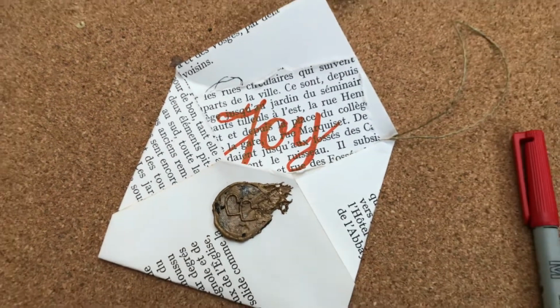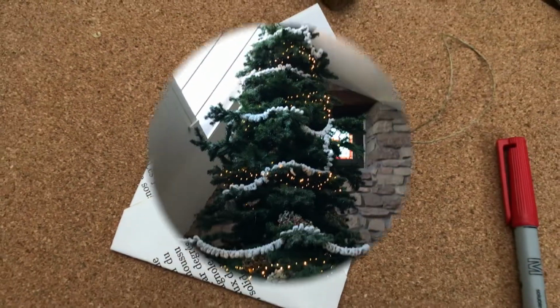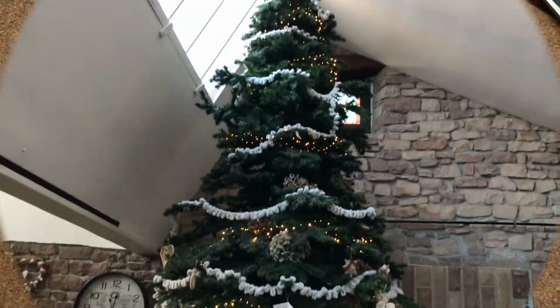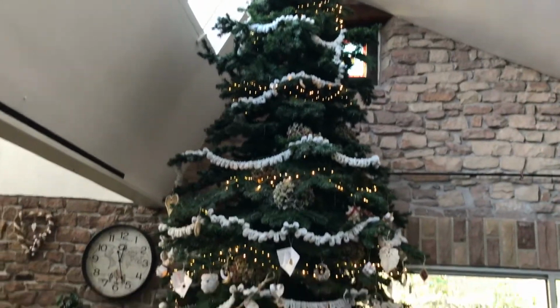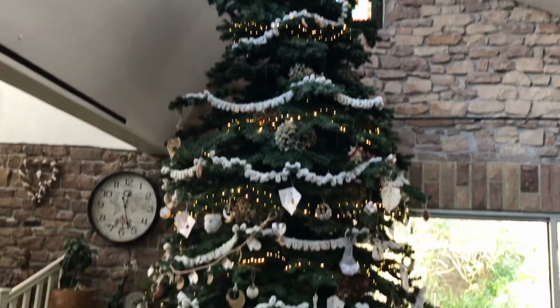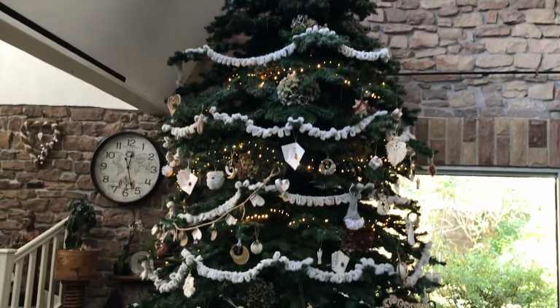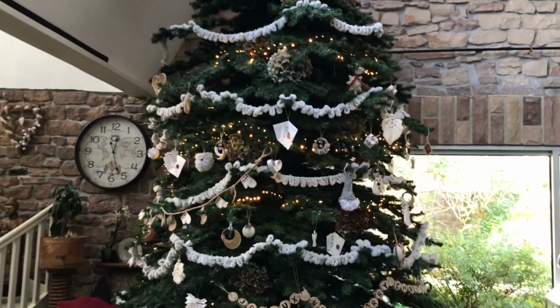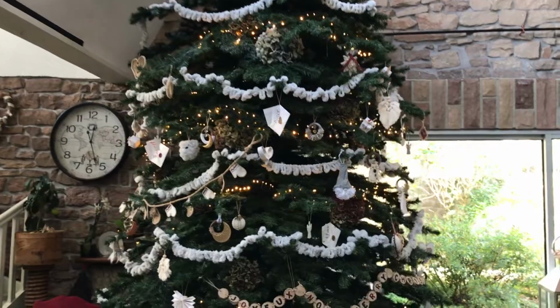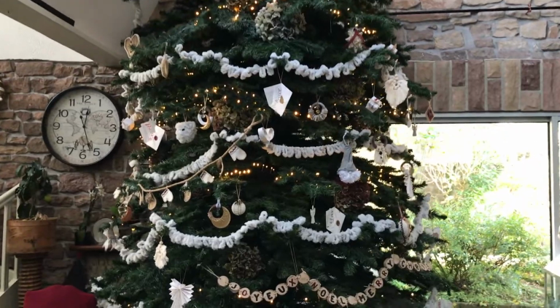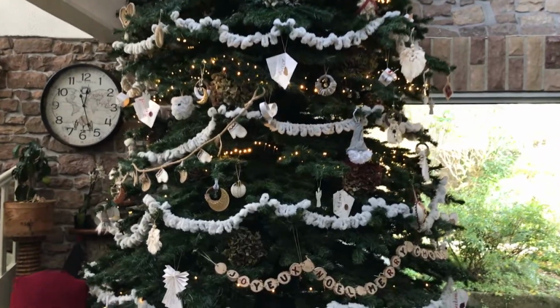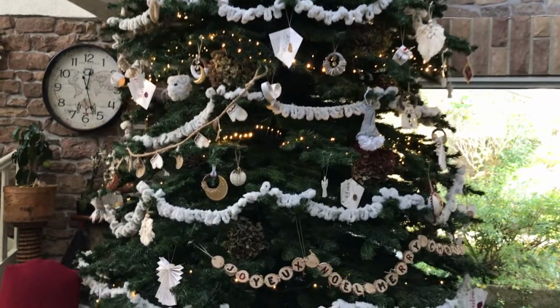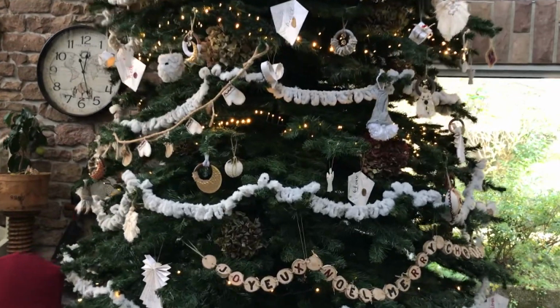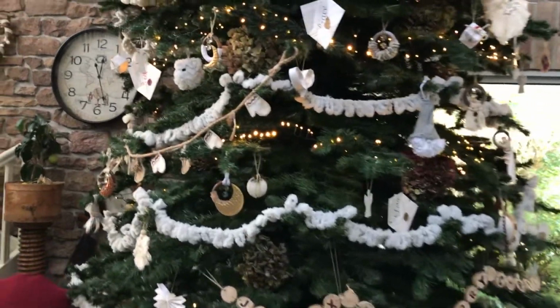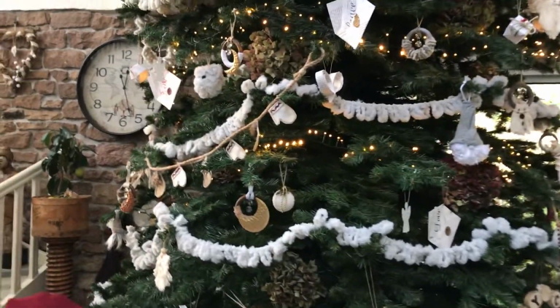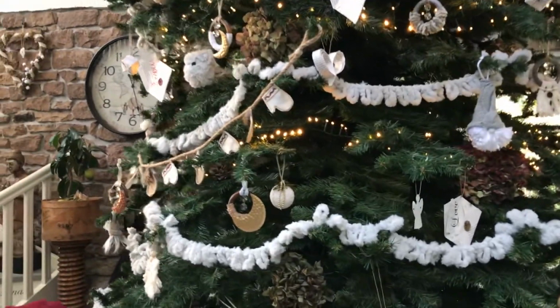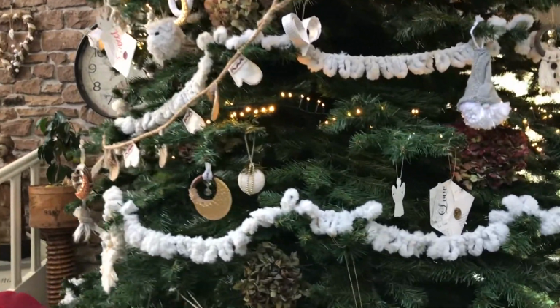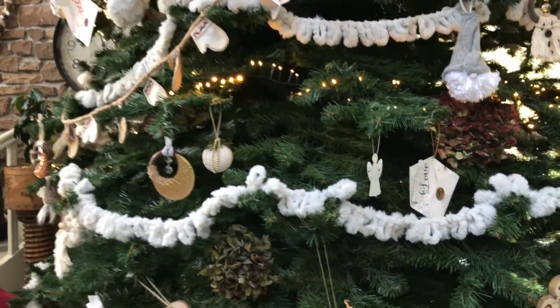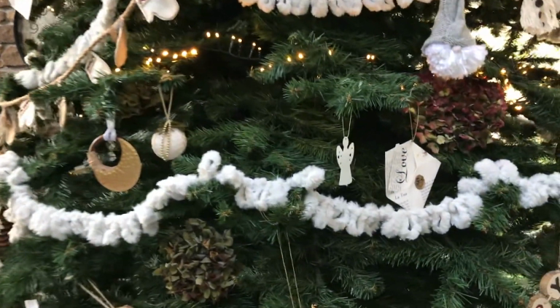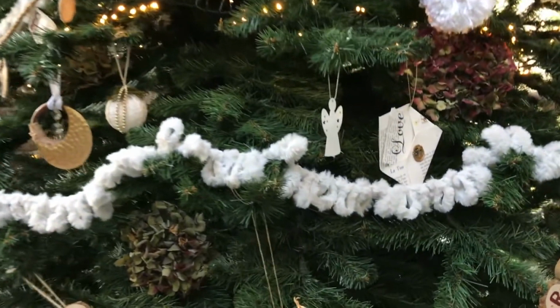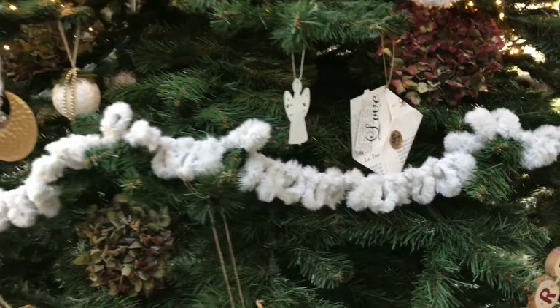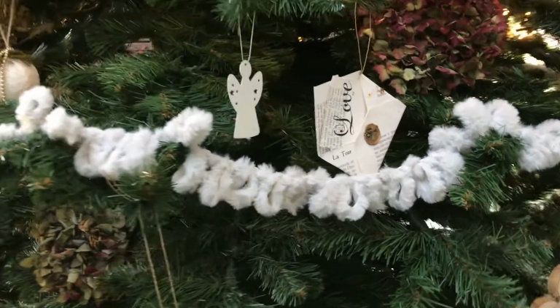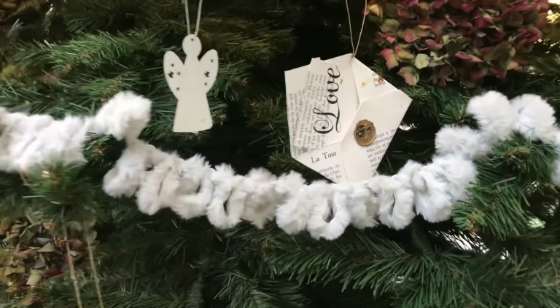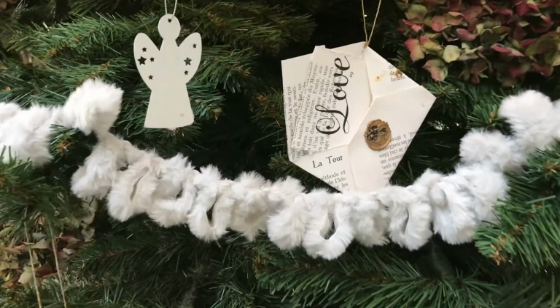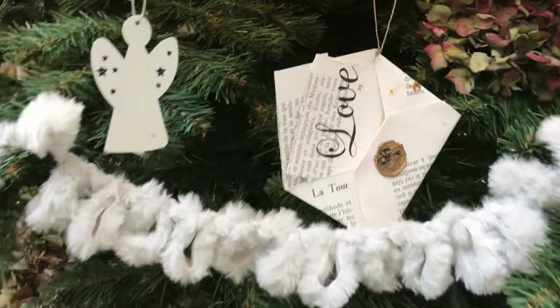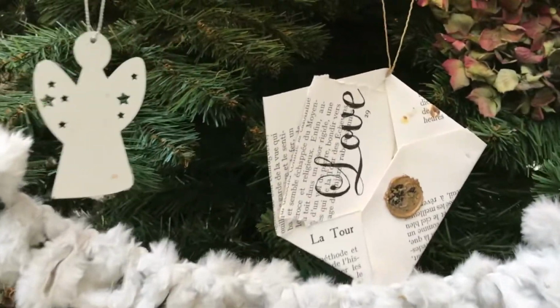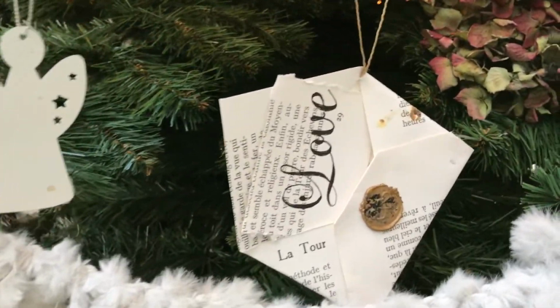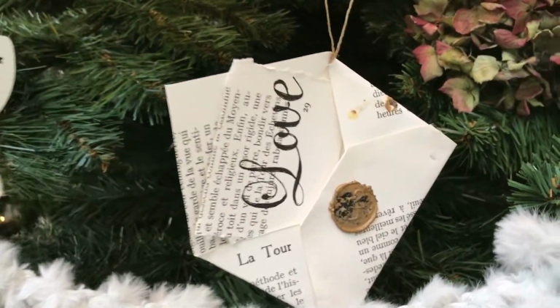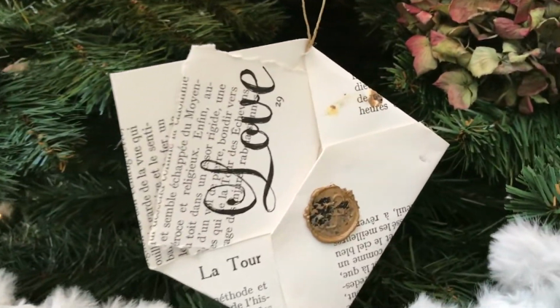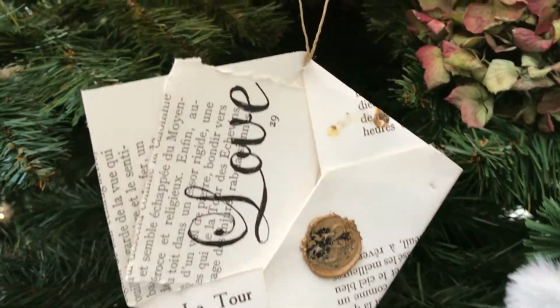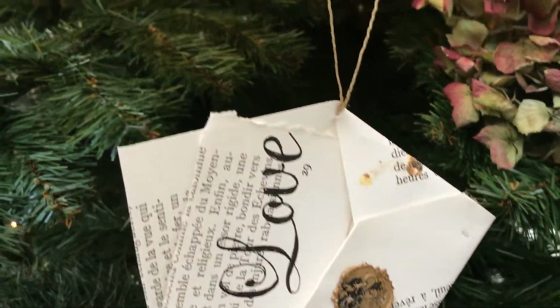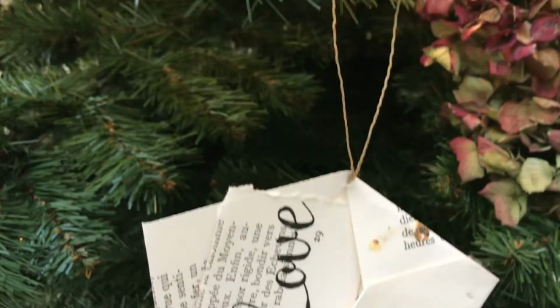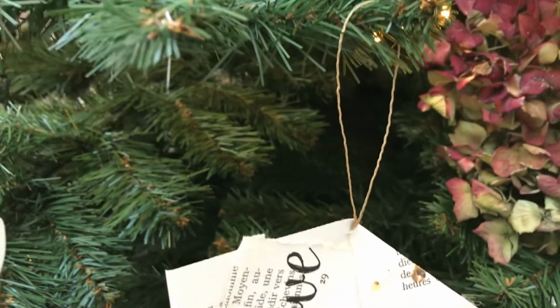And here is my Christmas tree and I will show you where I have hung the ornaments. The message of love.